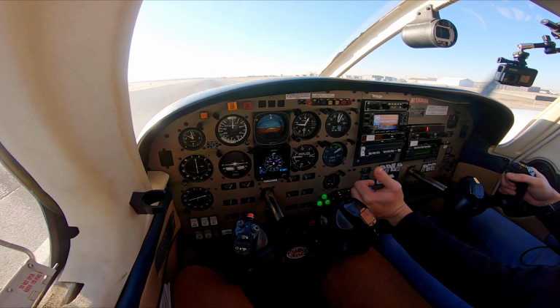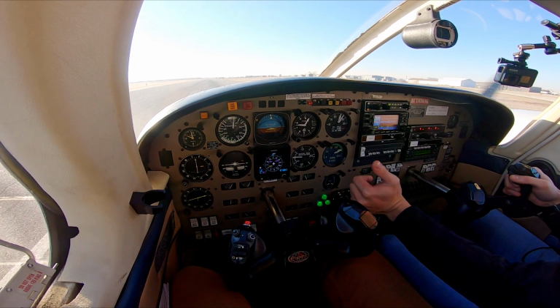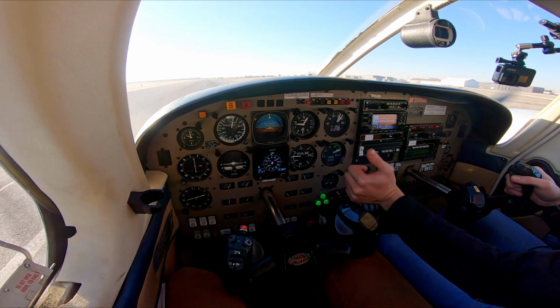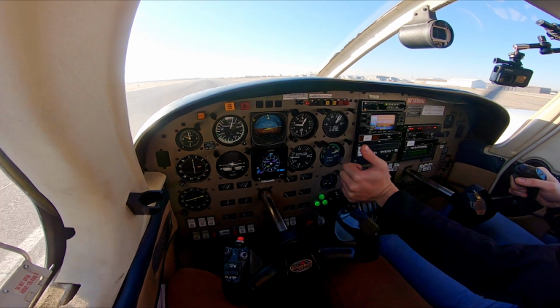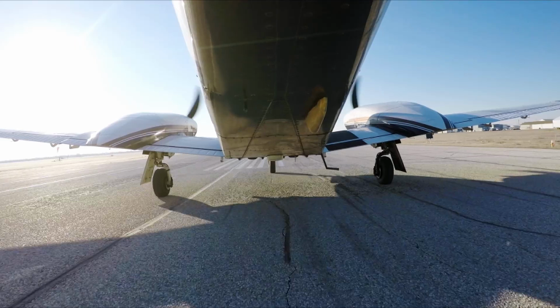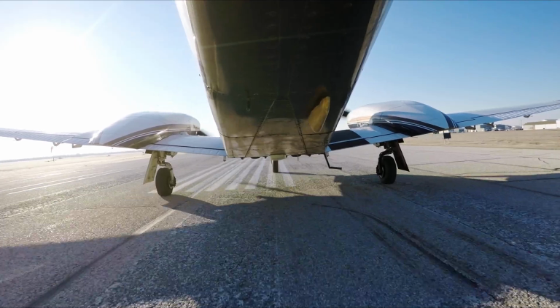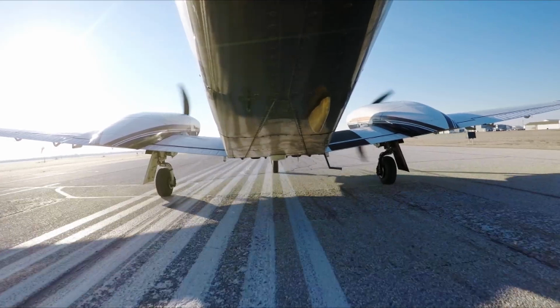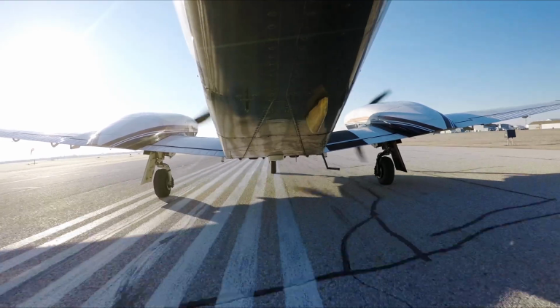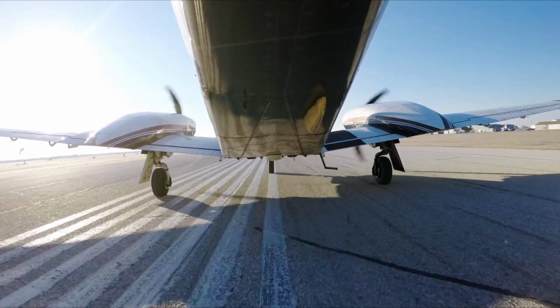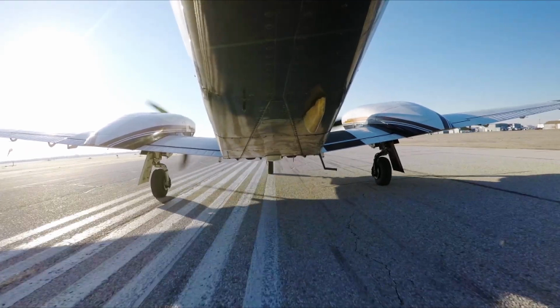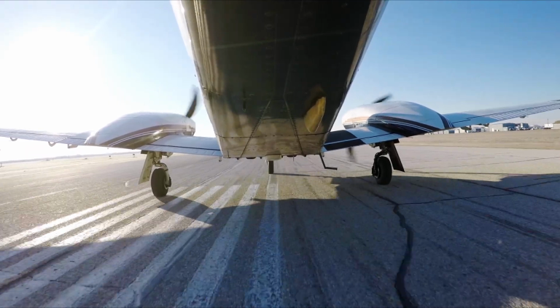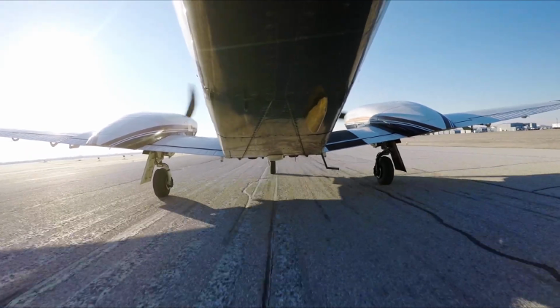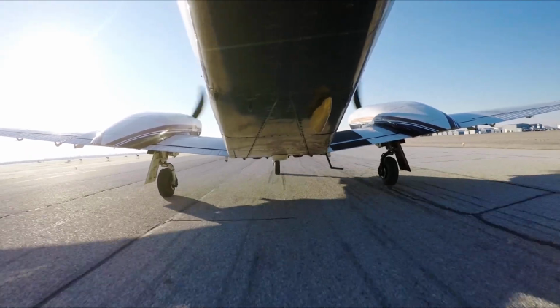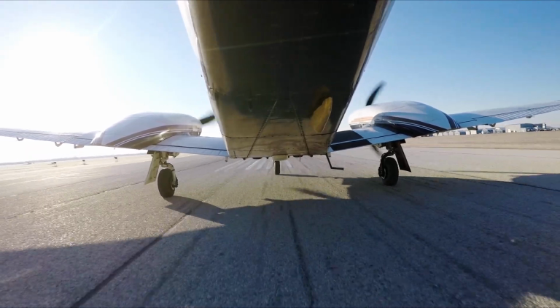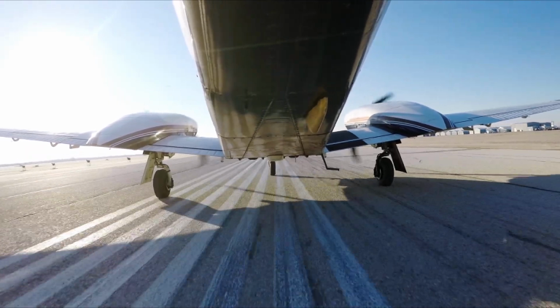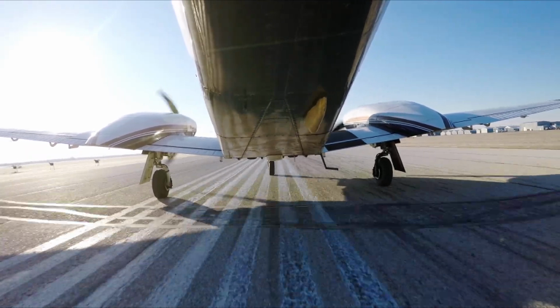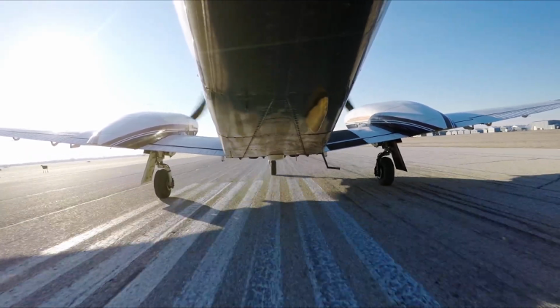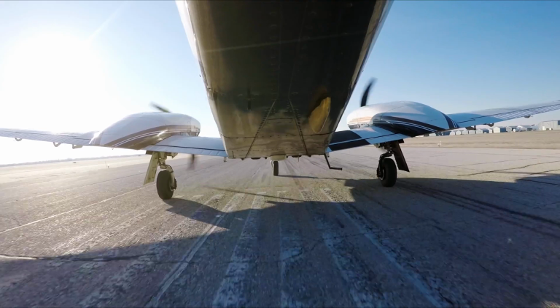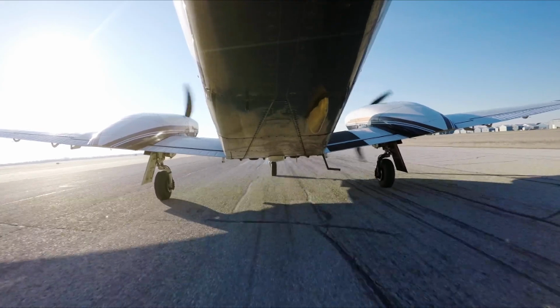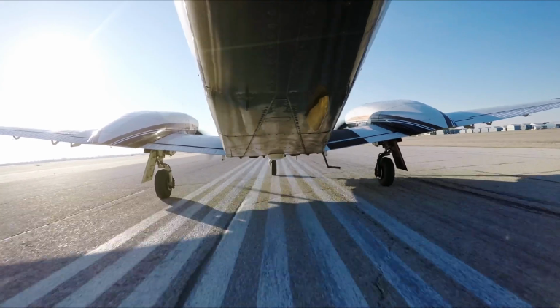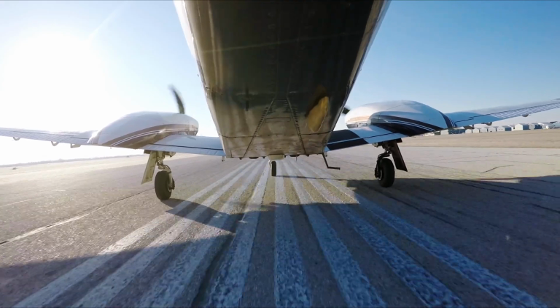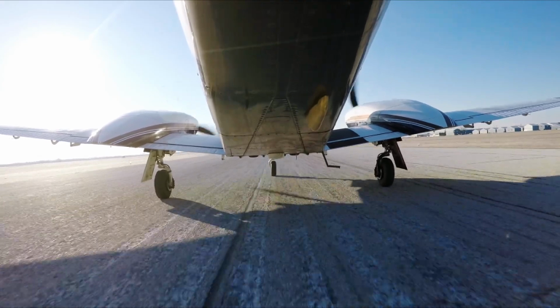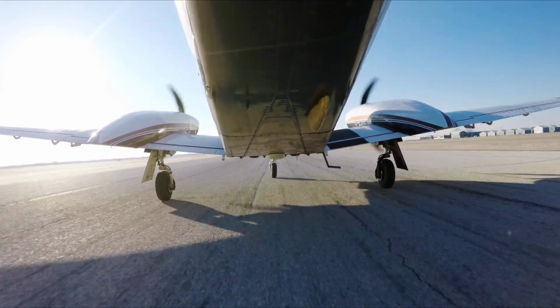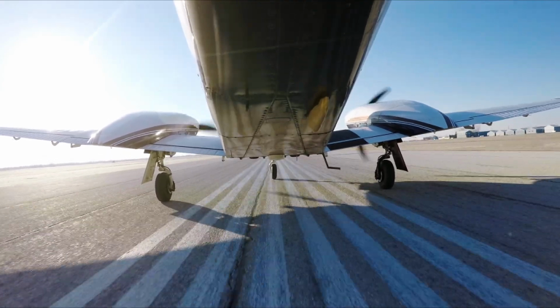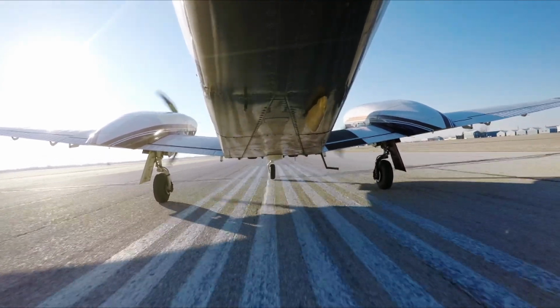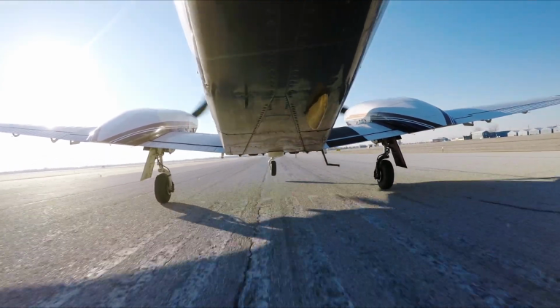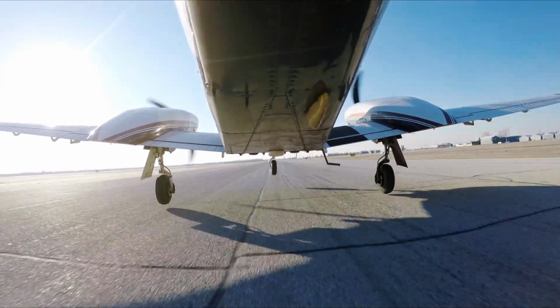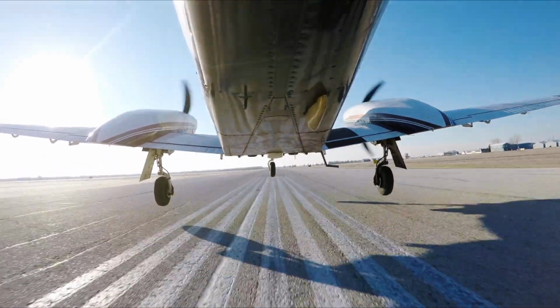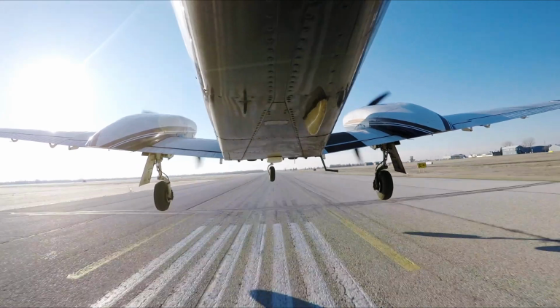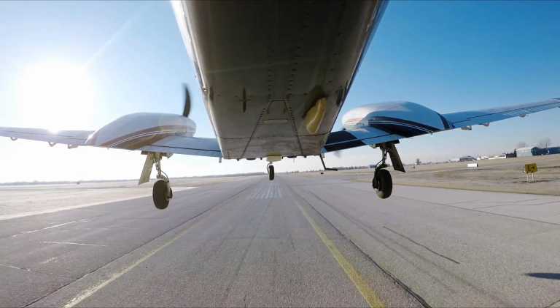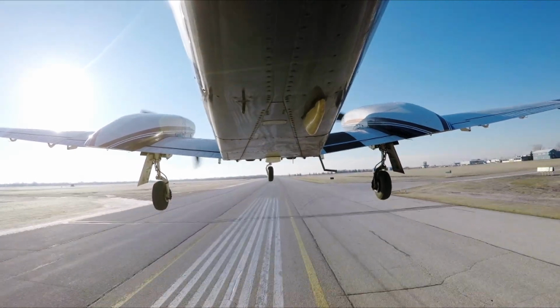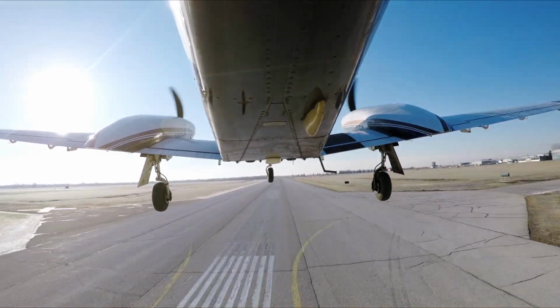Some back pressure already. Full power — power set. Engine gauges 2700 RPM. Engine gauges green. Airspeed alive. 67 — there we go. Nose wheel unloaded. Nose wheel up — and I just hold it. You're up.